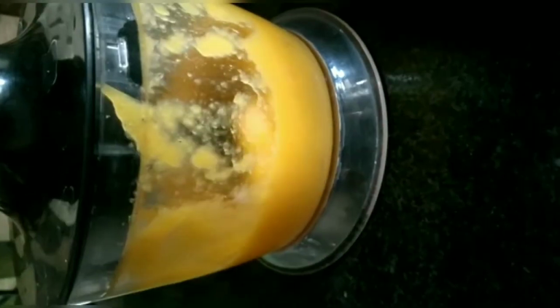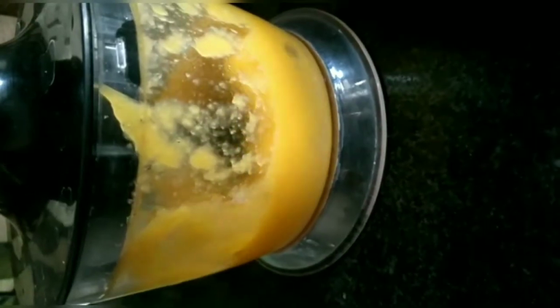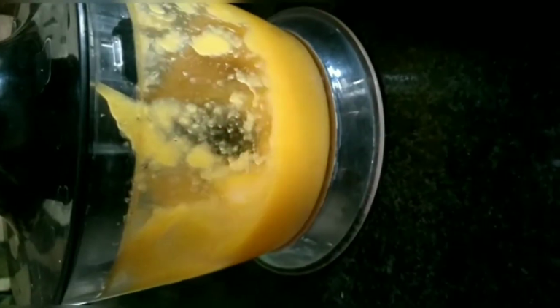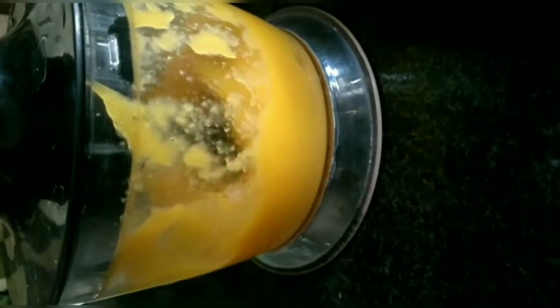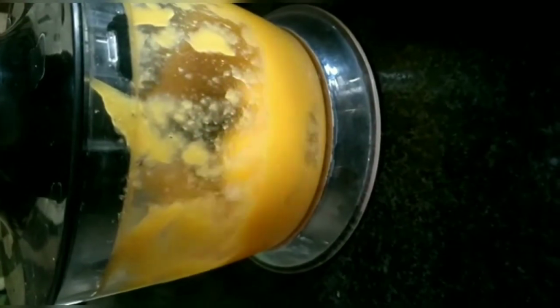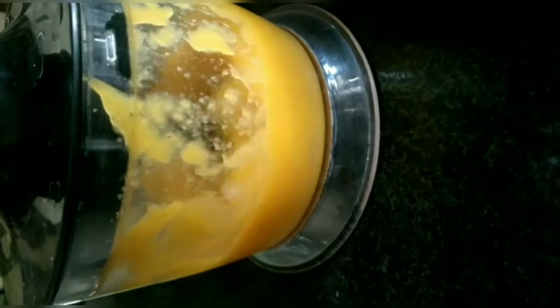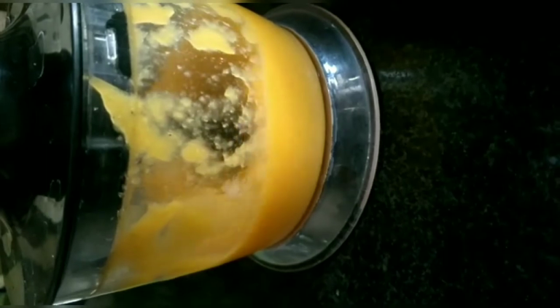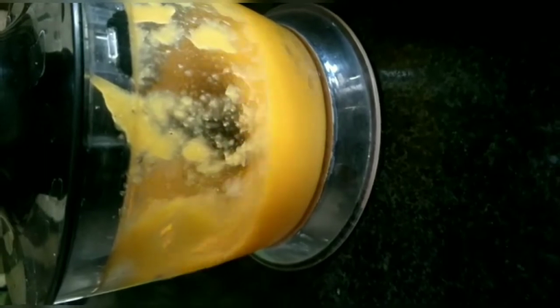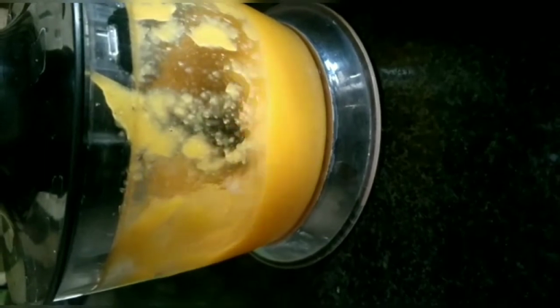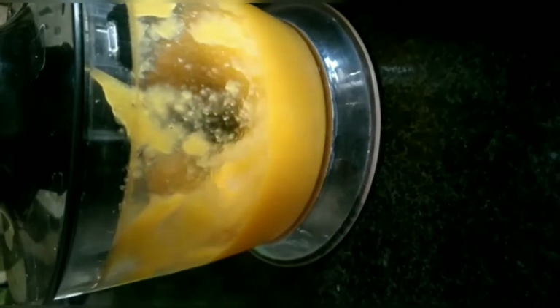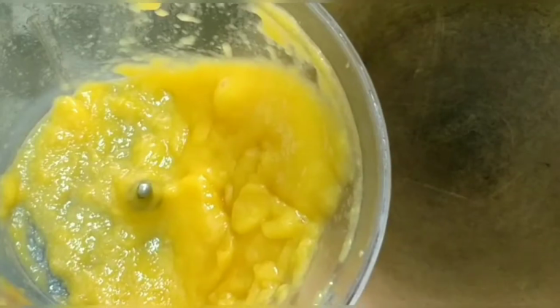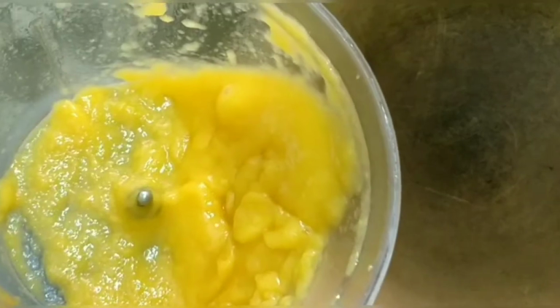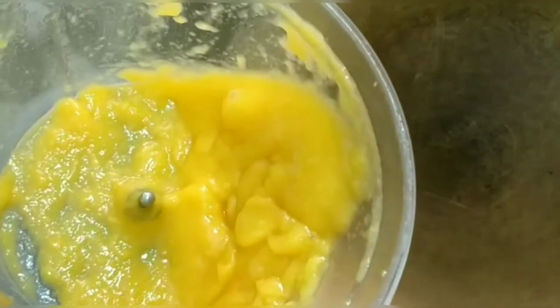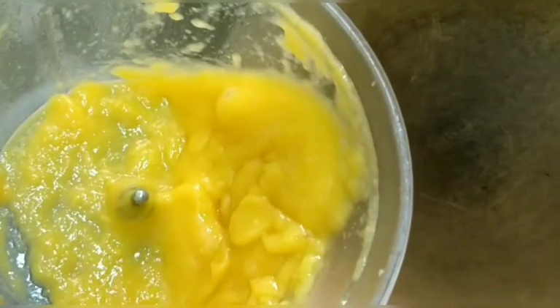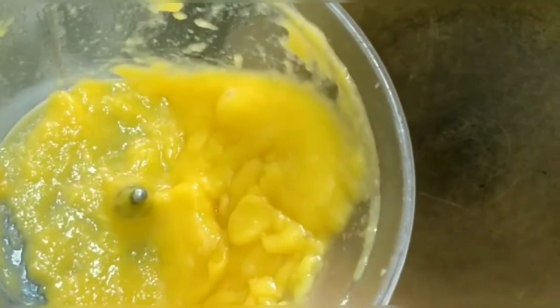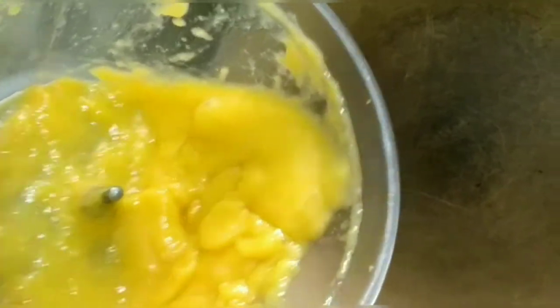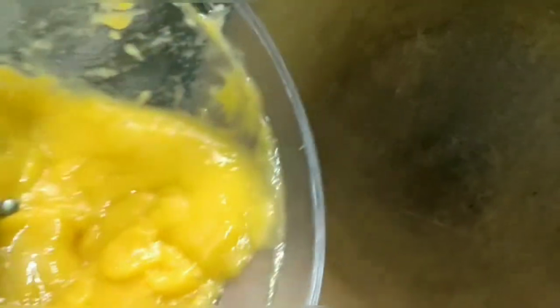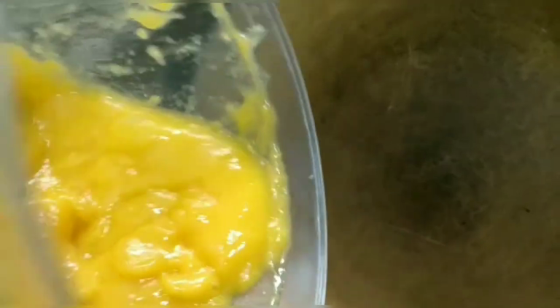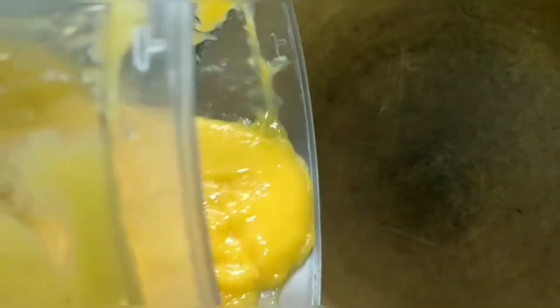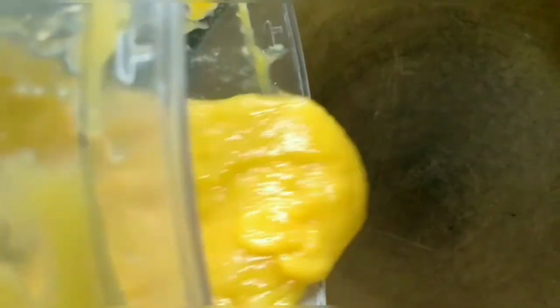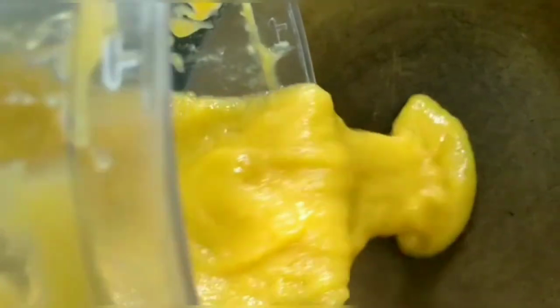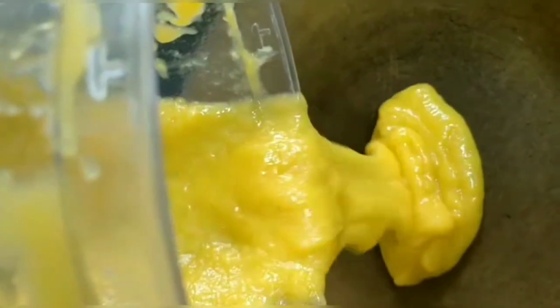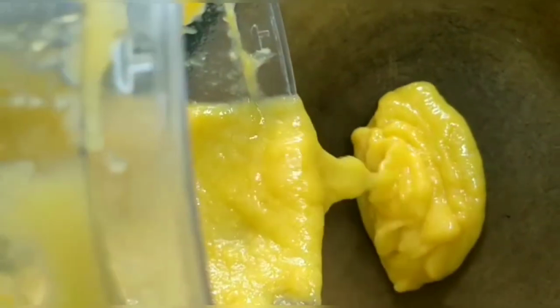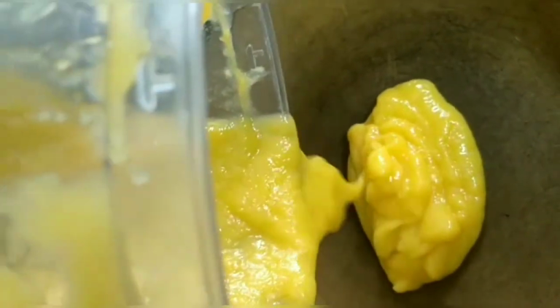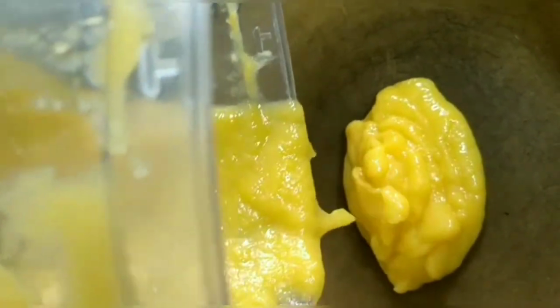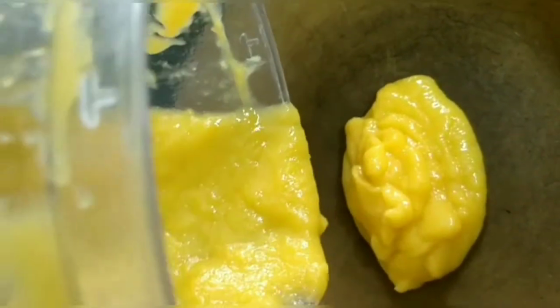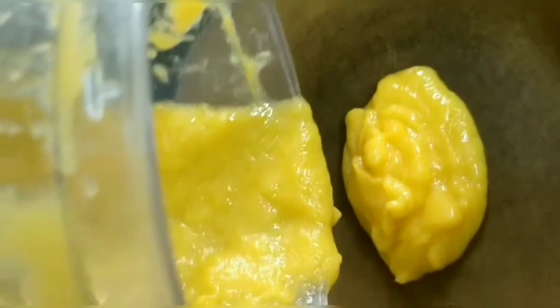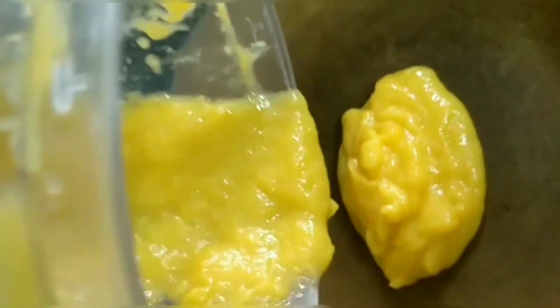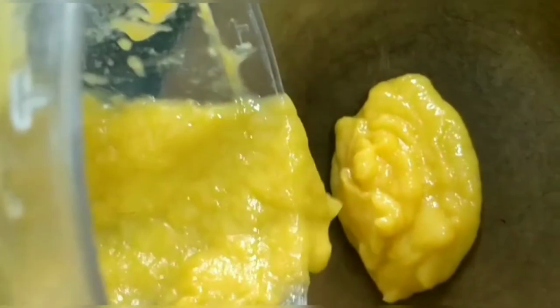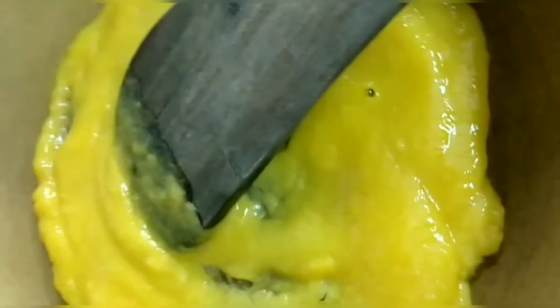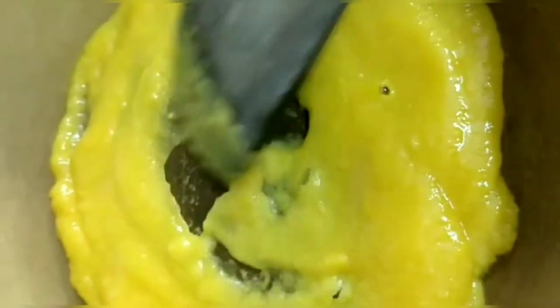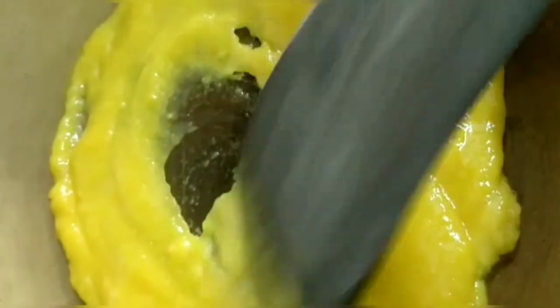After that, we transfer the paste to a non-stick pan in a hot pan. We will reduce it to a dark color.